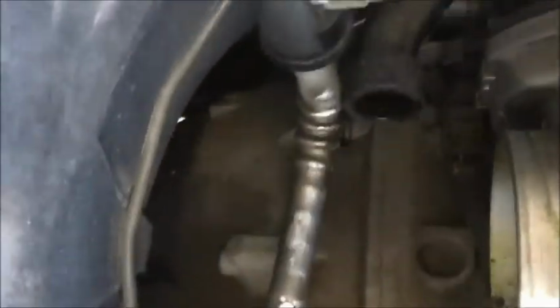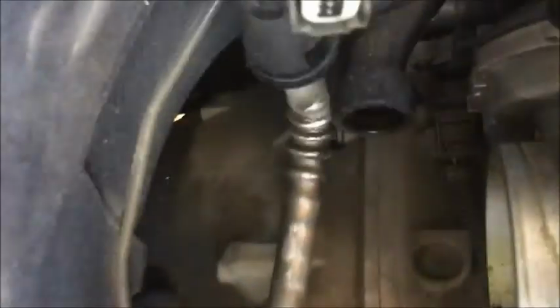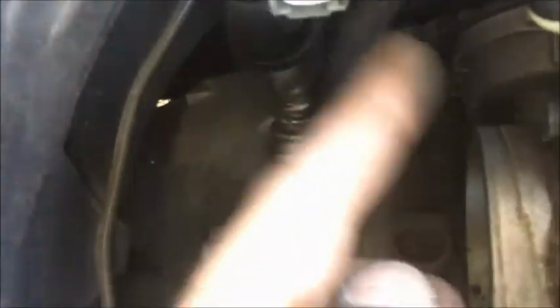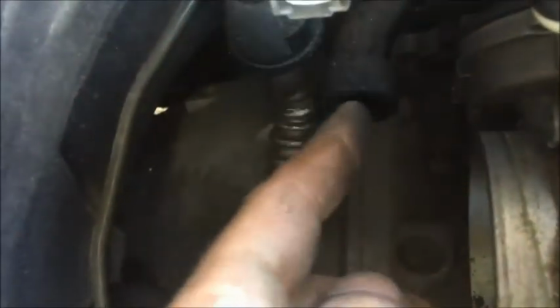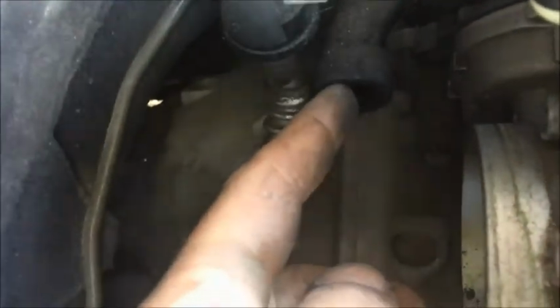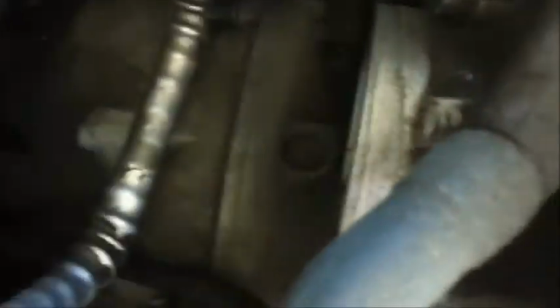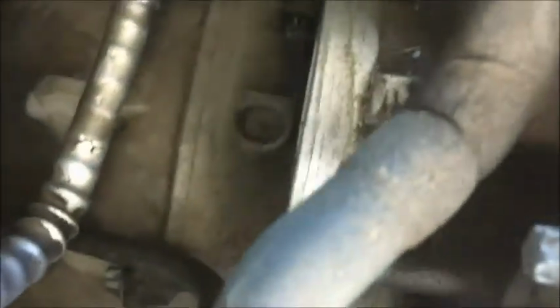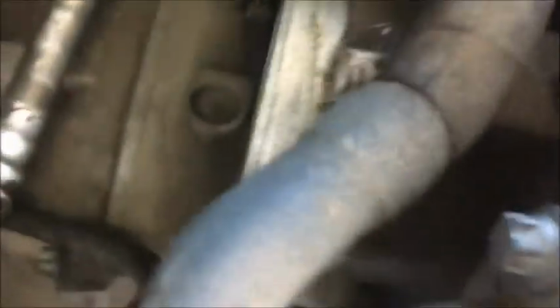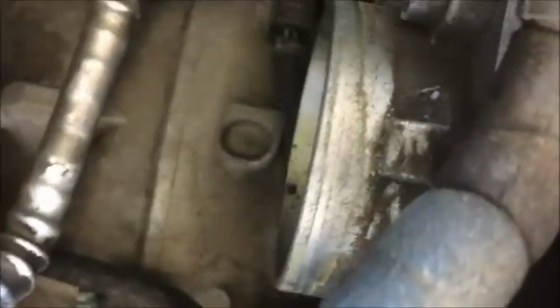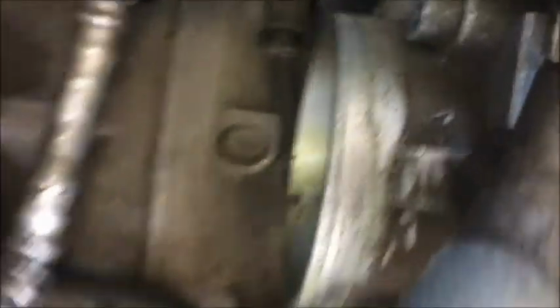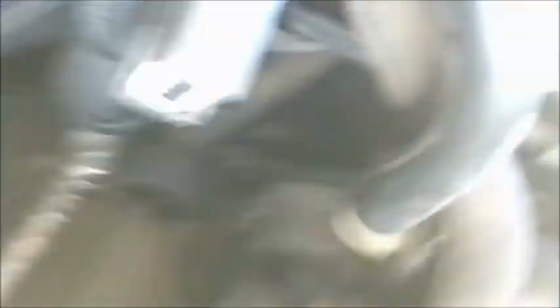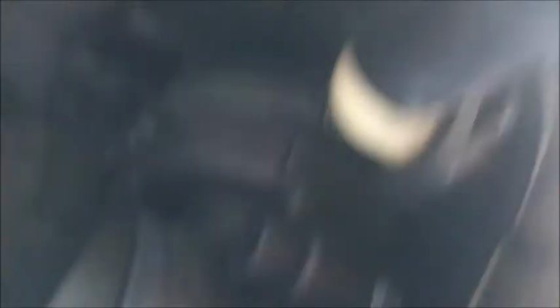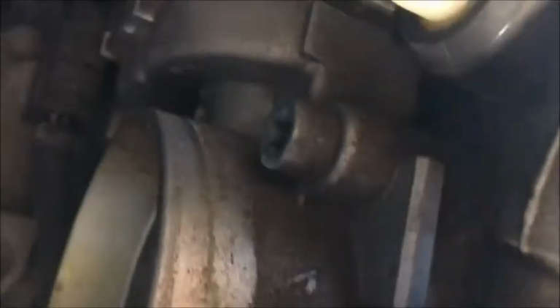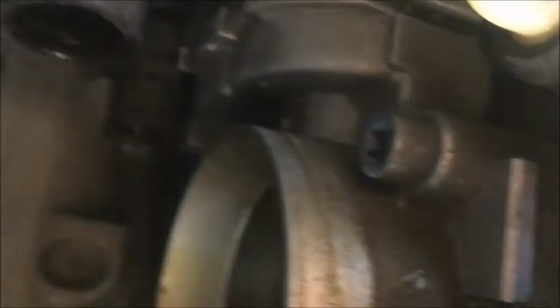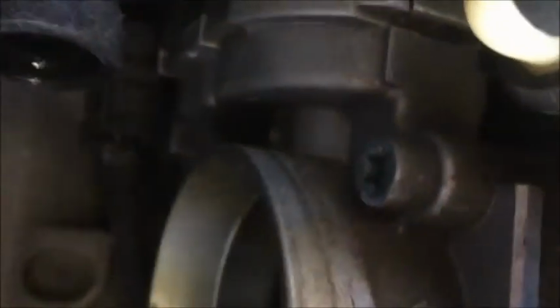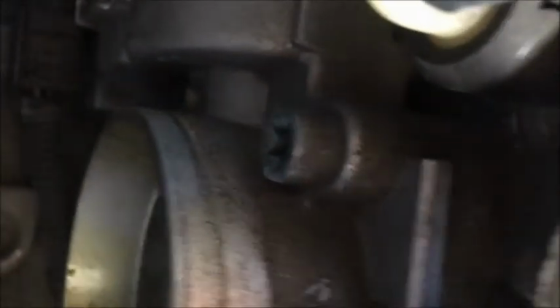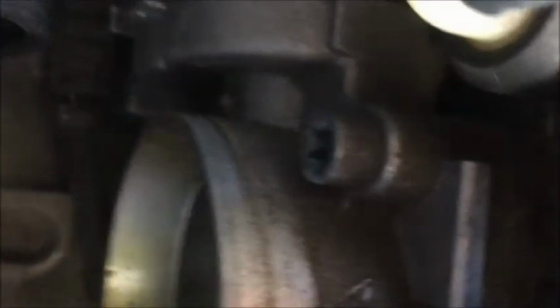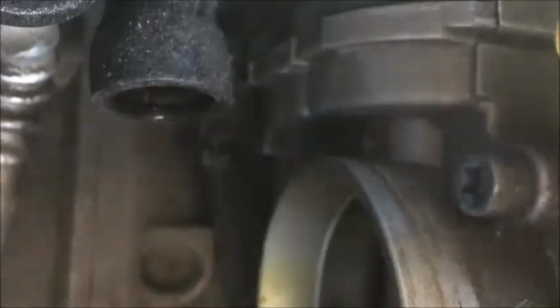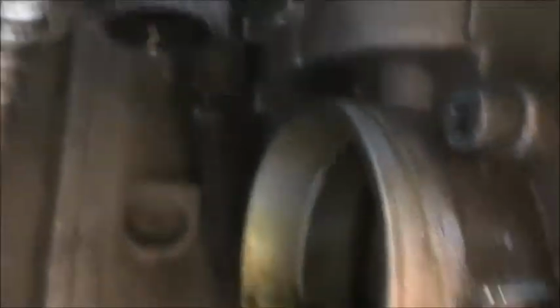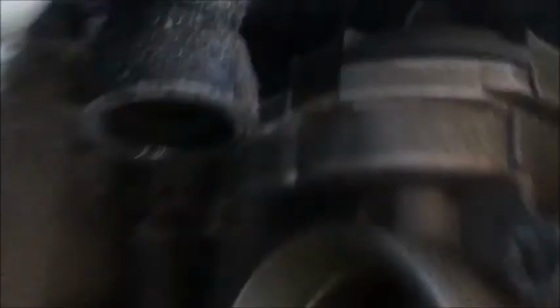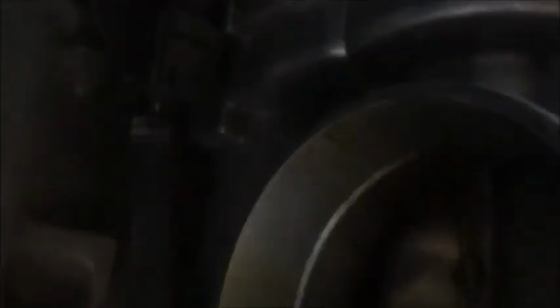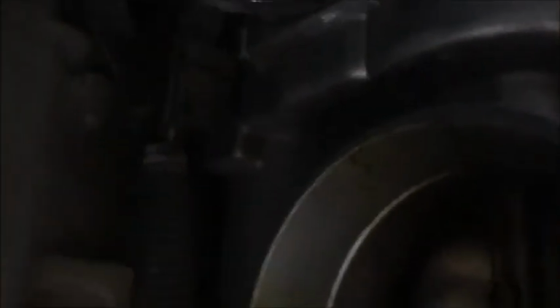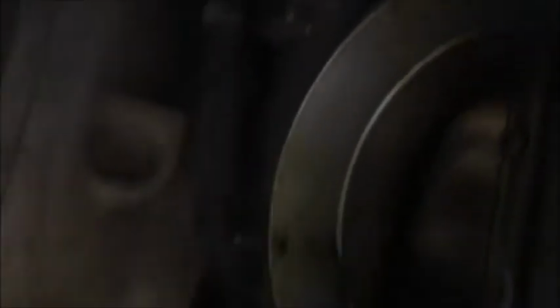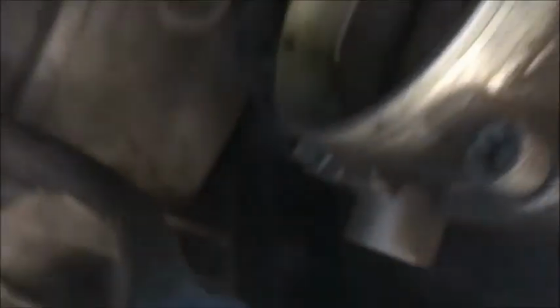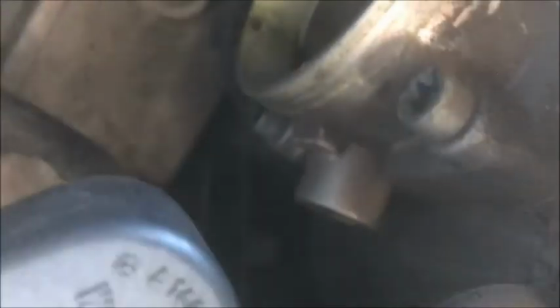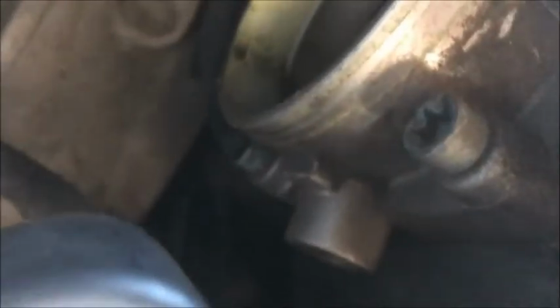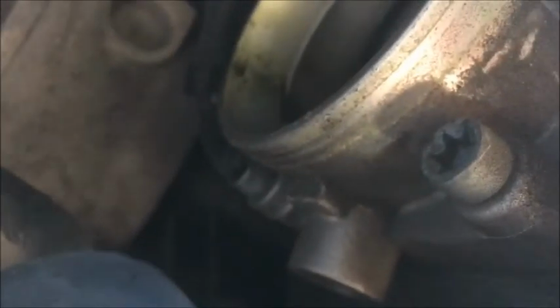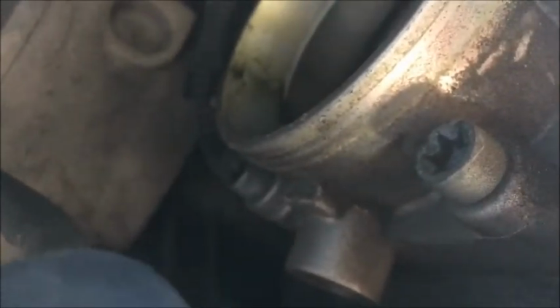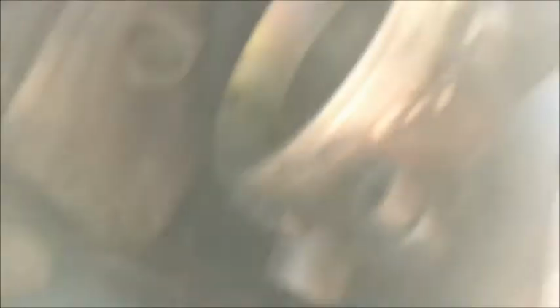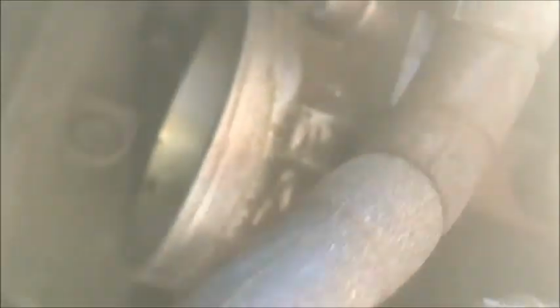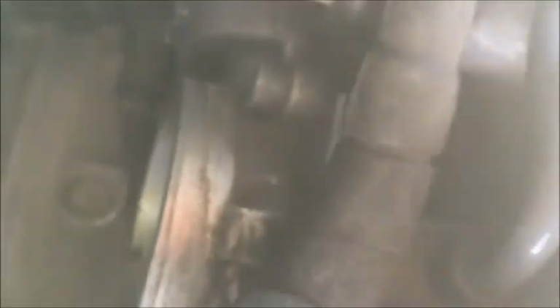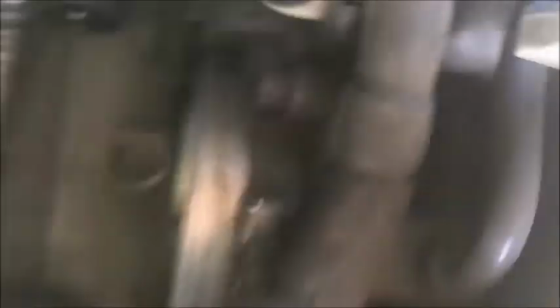Now we can see the throttle body — it's right there. One of the bolts I have to remove is here, another one is down there, and those are the other two. That's the throttle body.